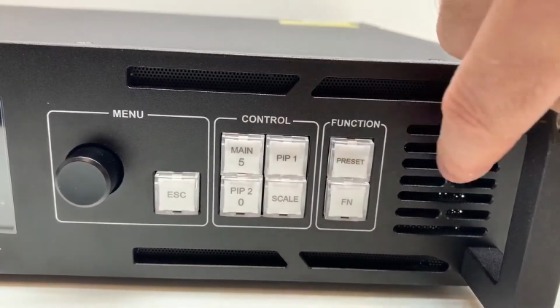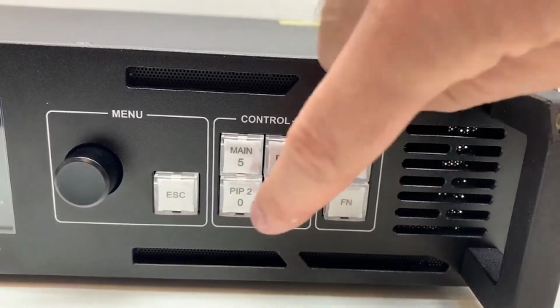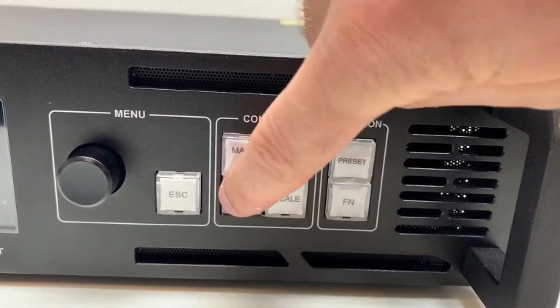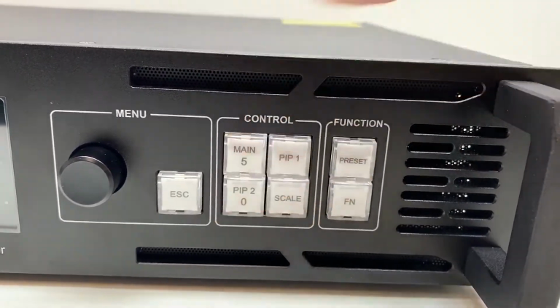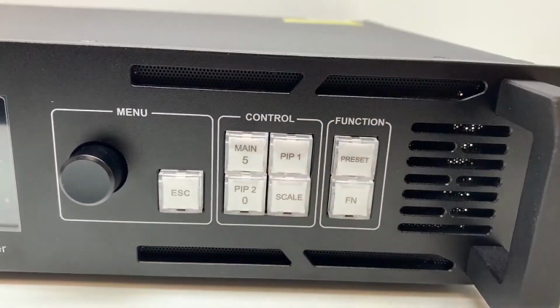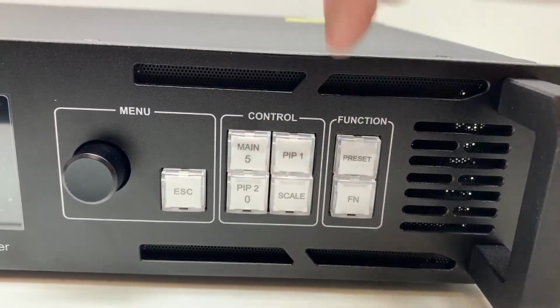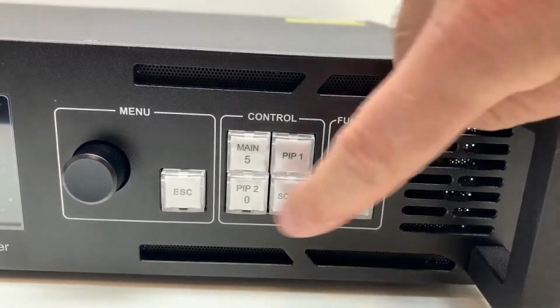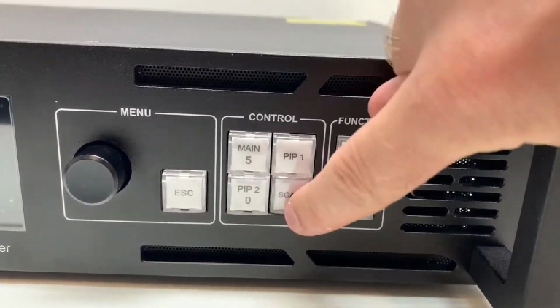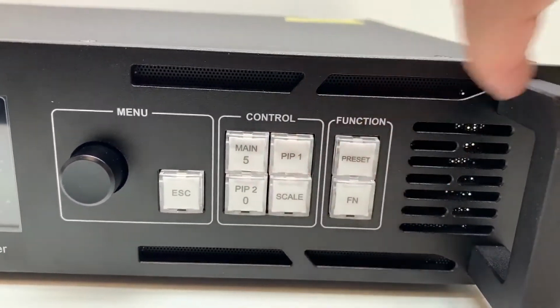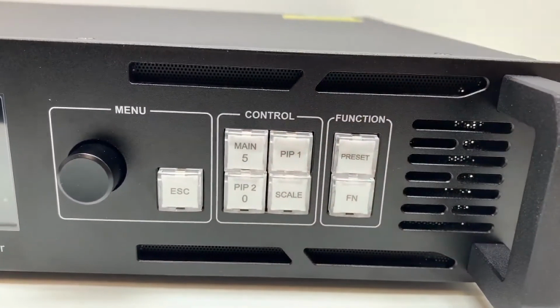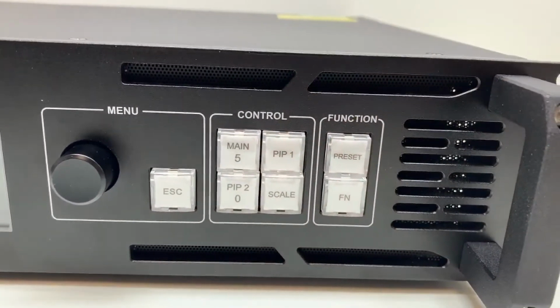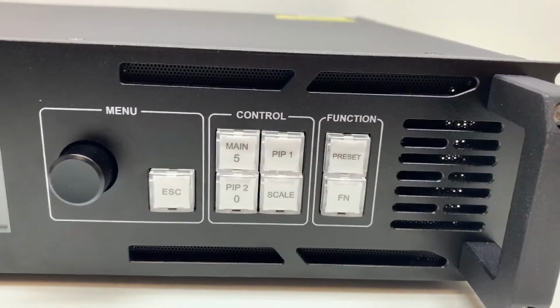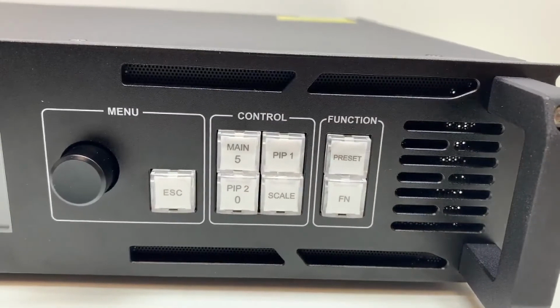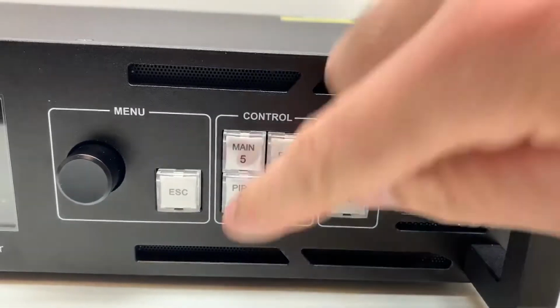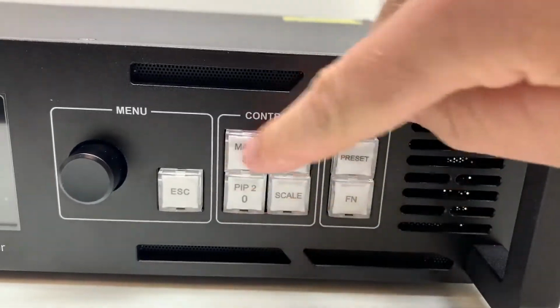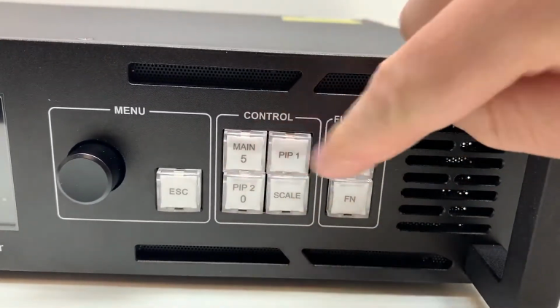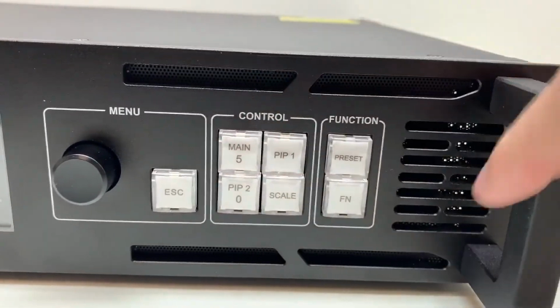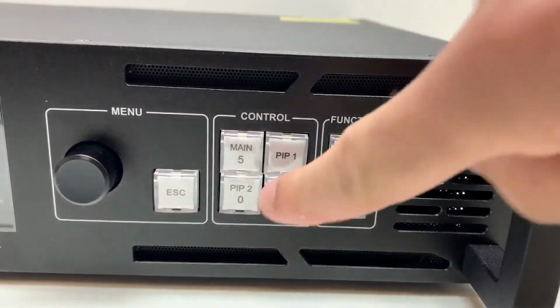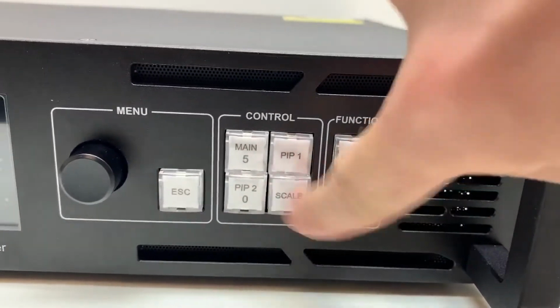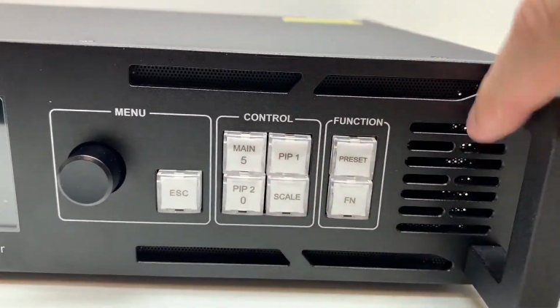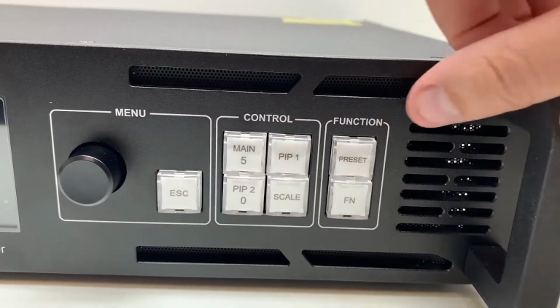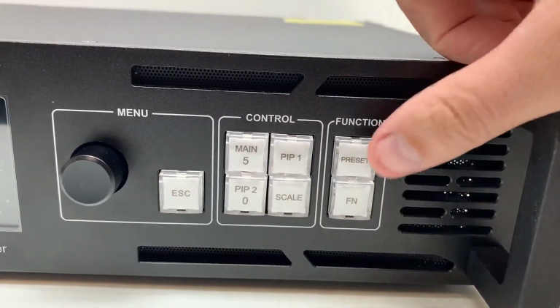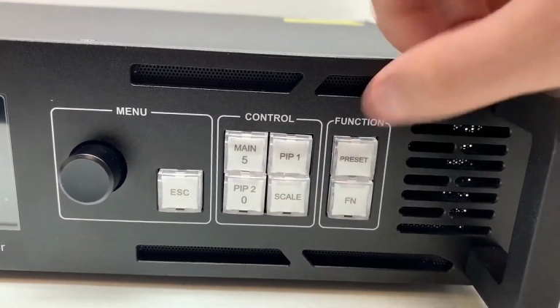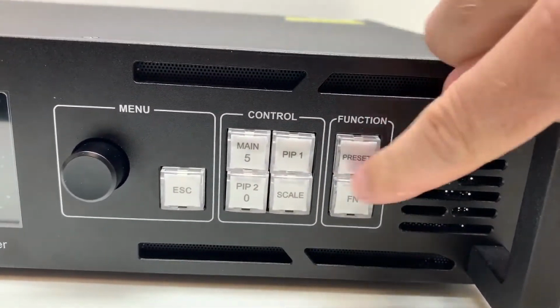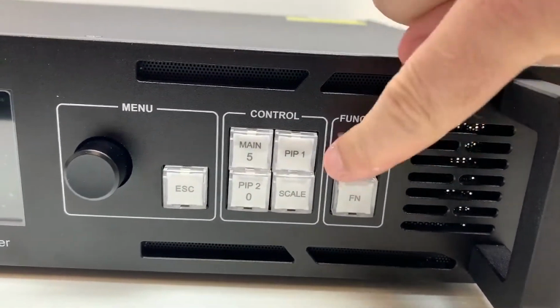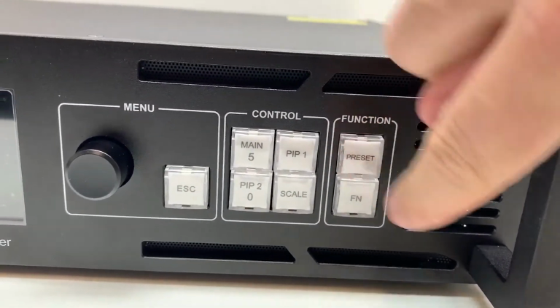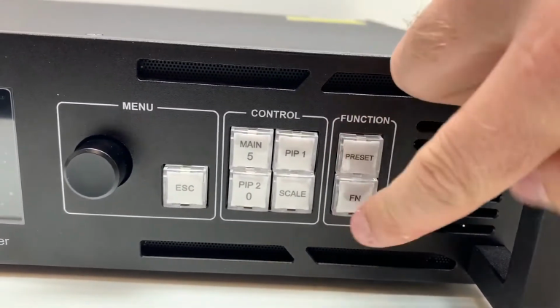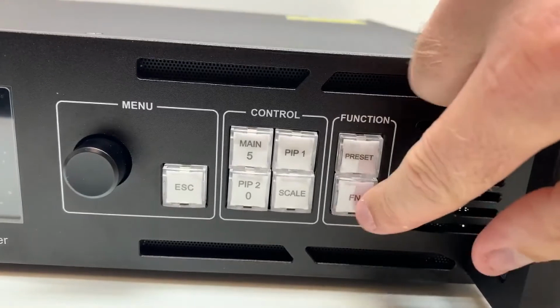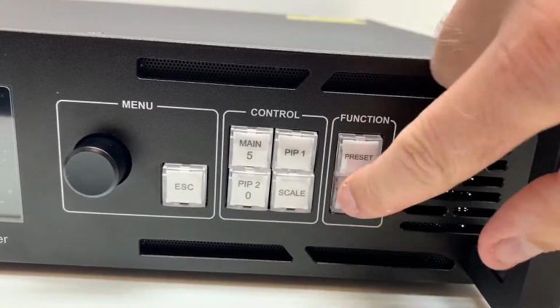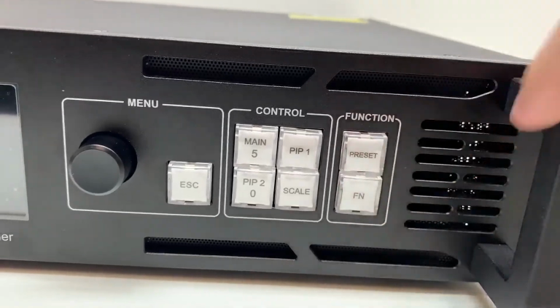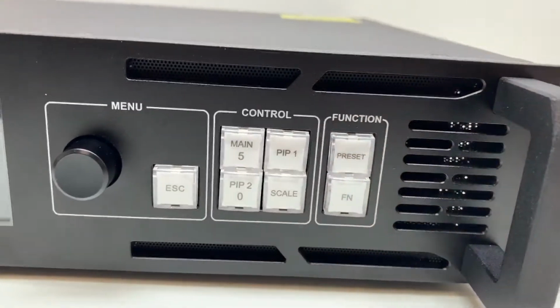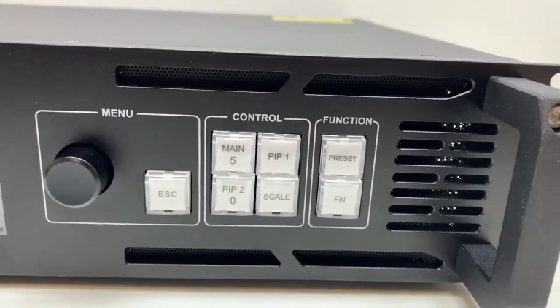You also have picture-in-picture one, picture-in-picture two, and the scale button — so three windows and a scale button. Then you've got presets and a programmable button.